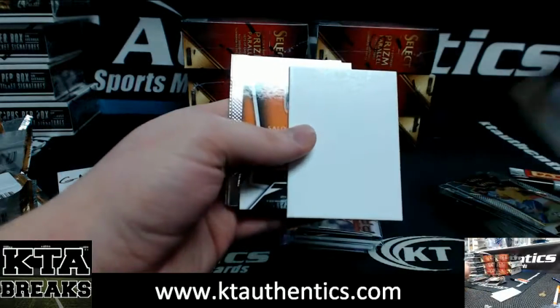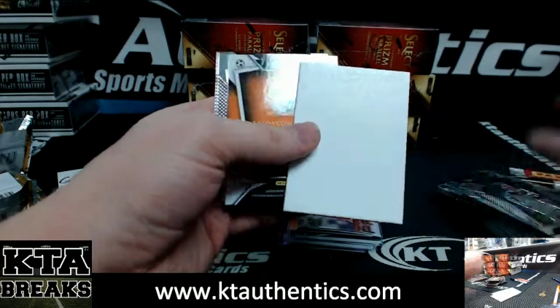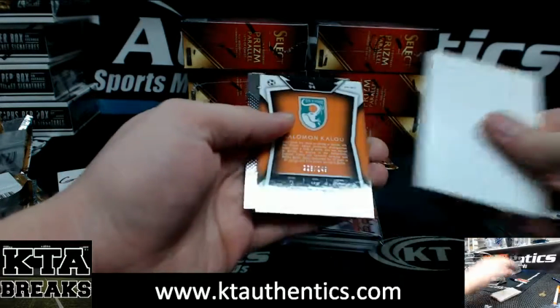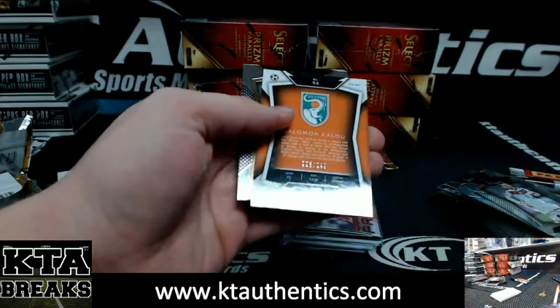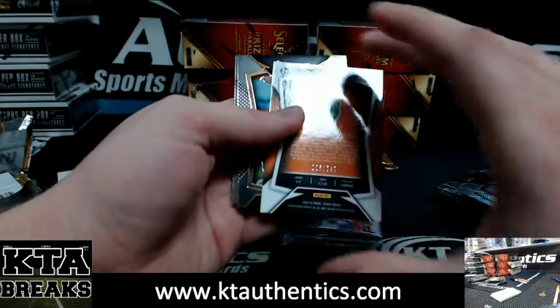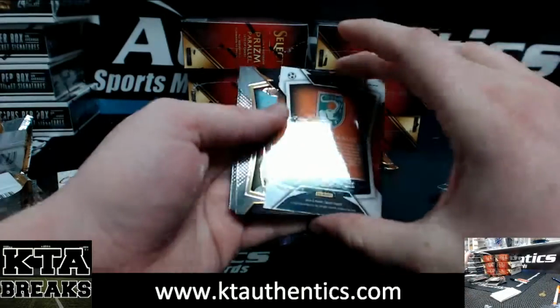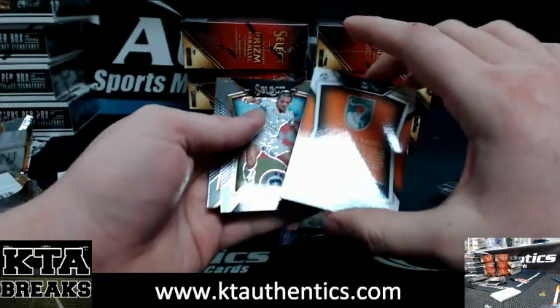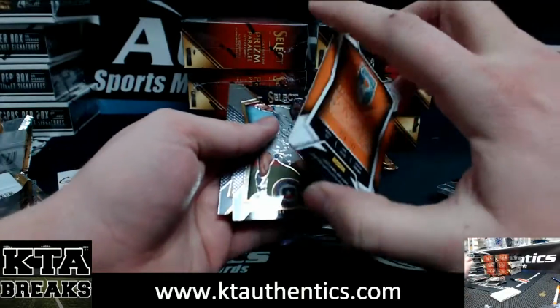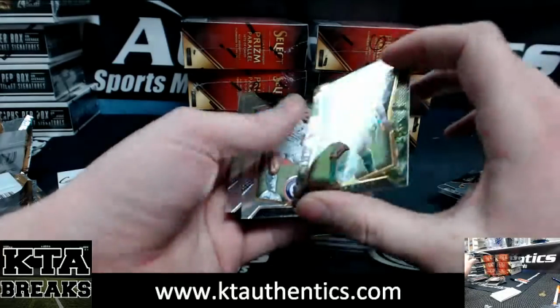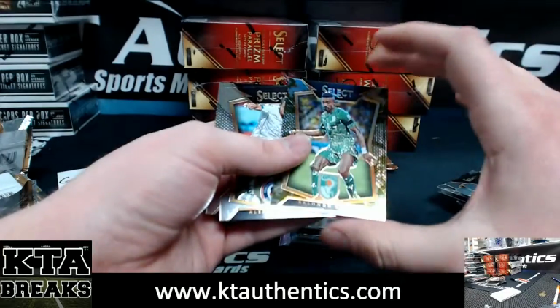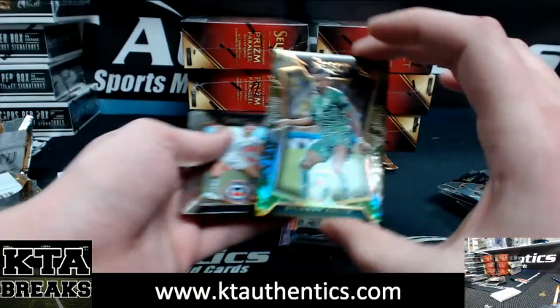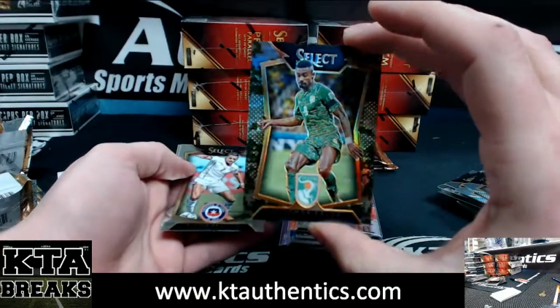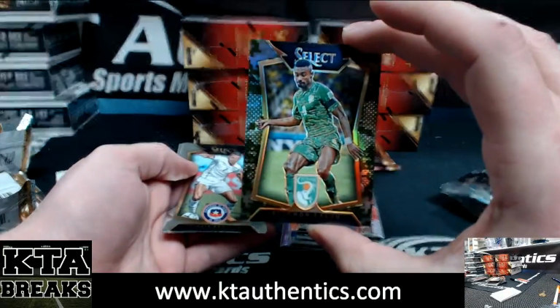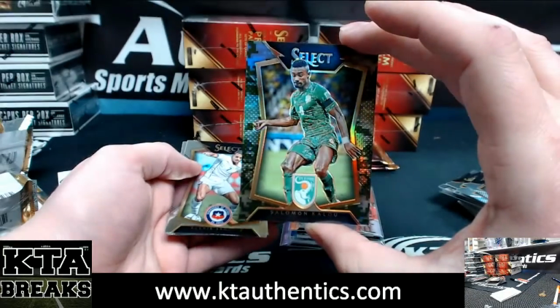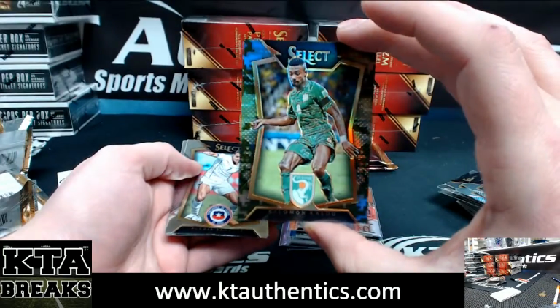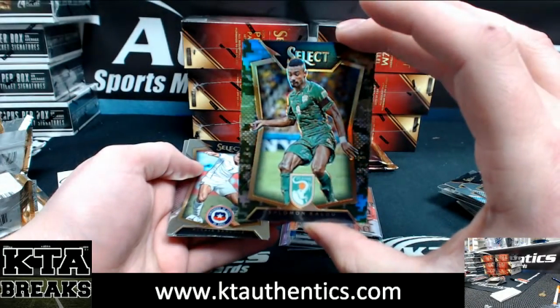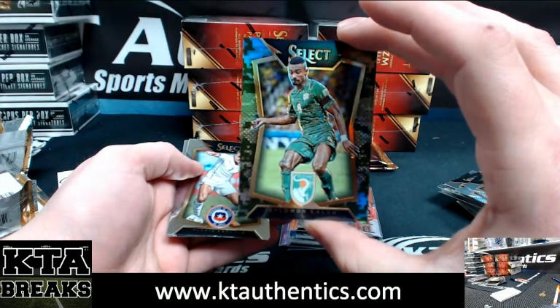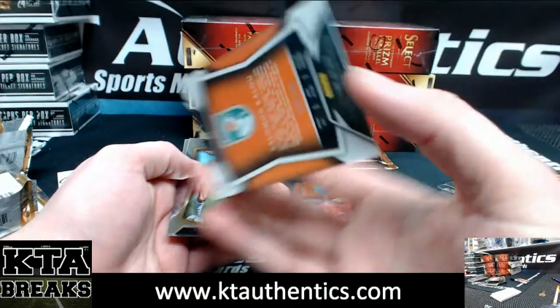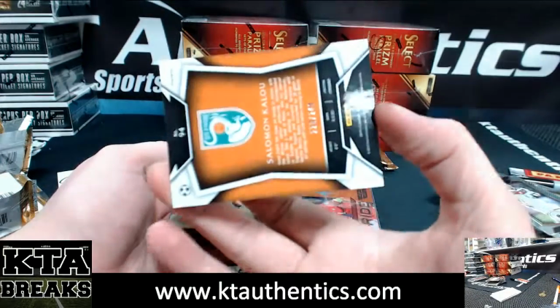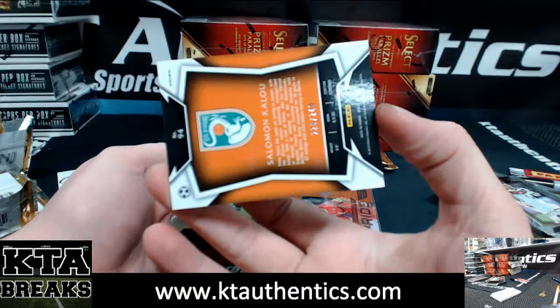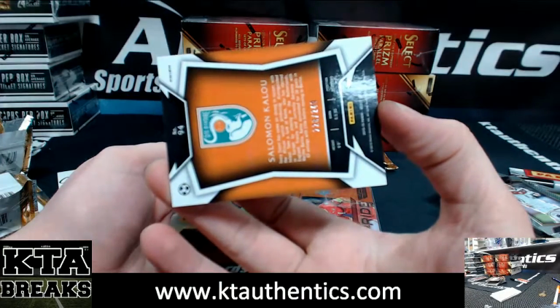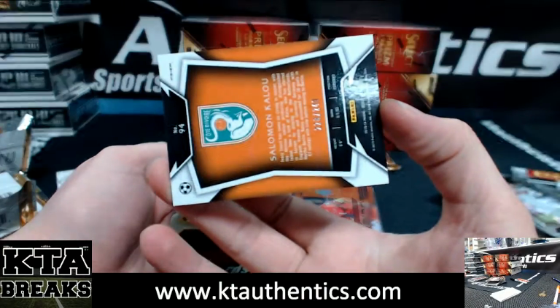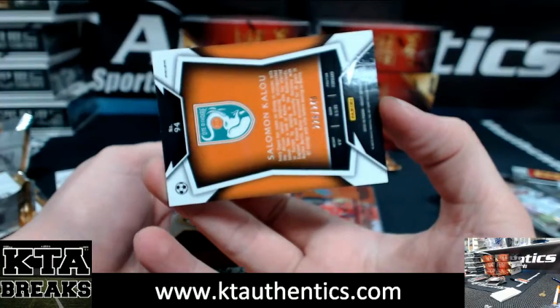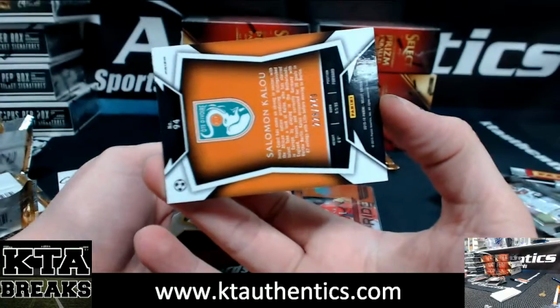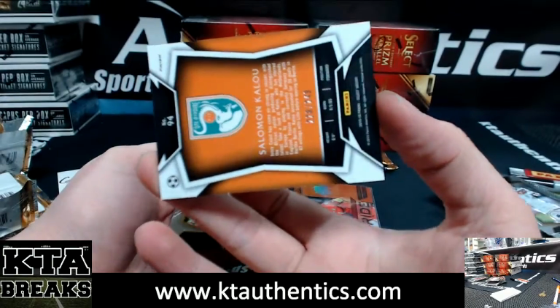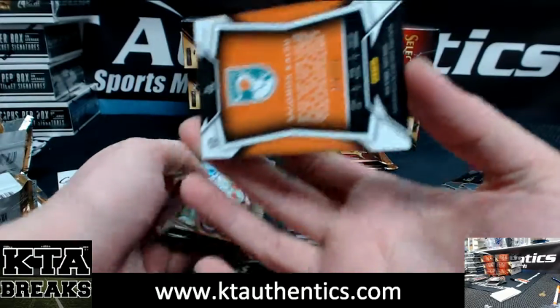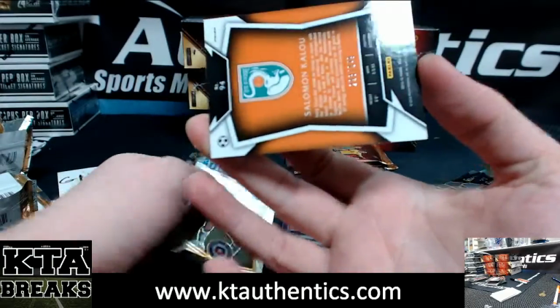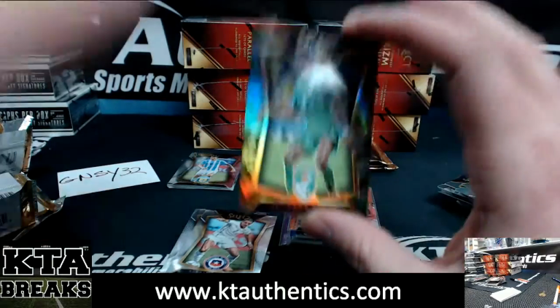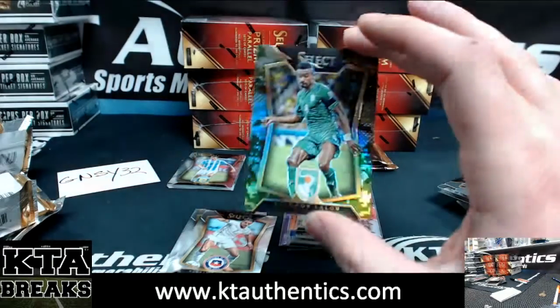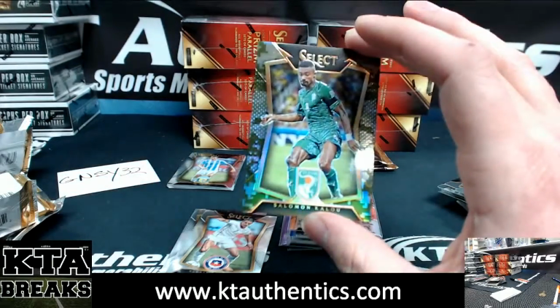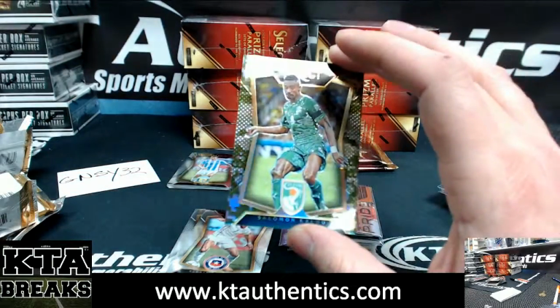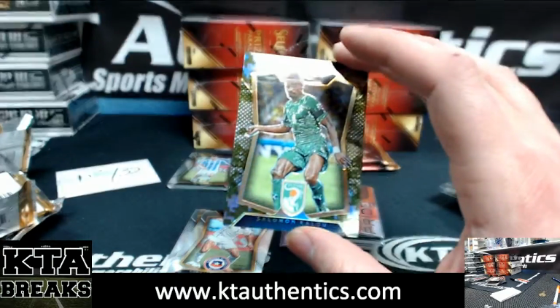Dummy card, dummy card, and Solomon Kalou — camo, 228 of 249, for Cote d'Ivoire, Ivory Coast.